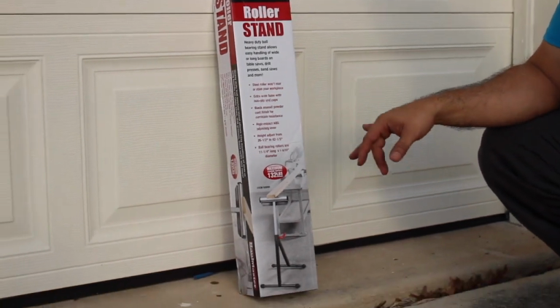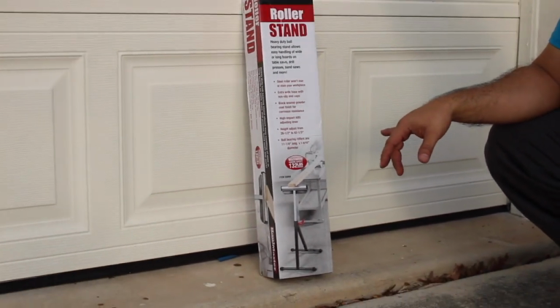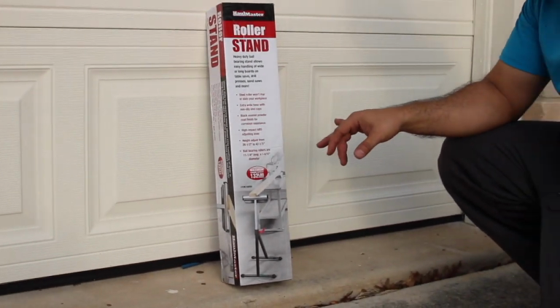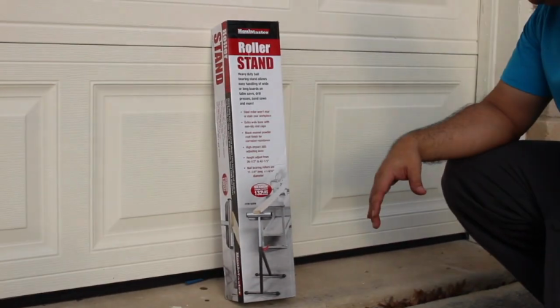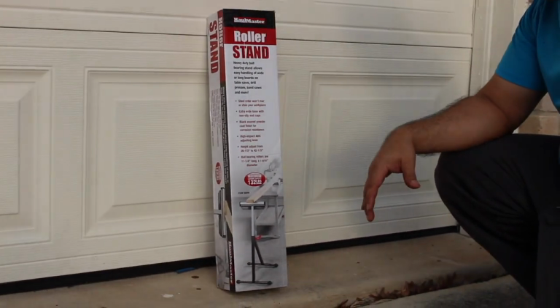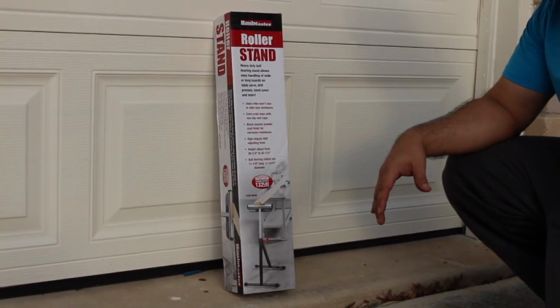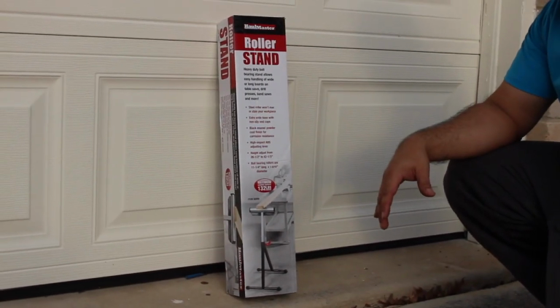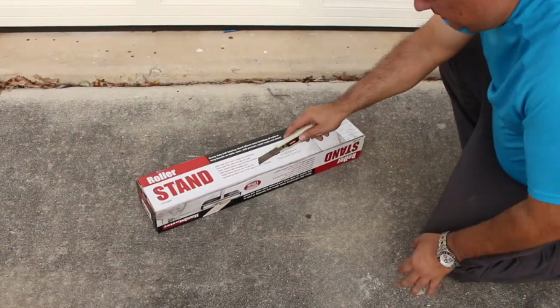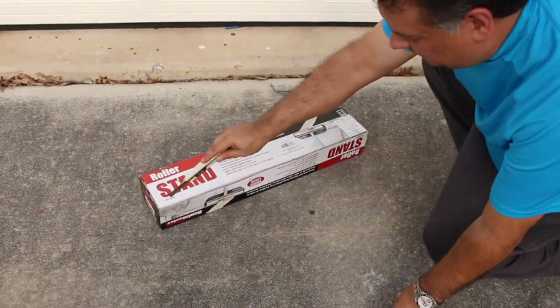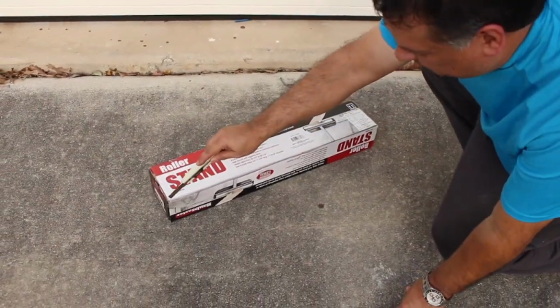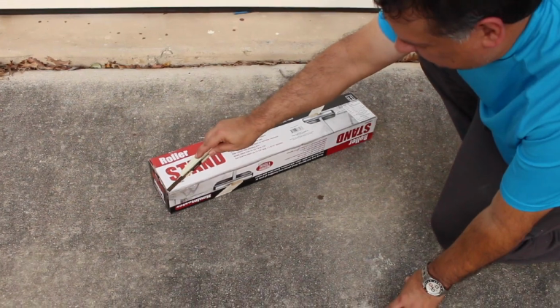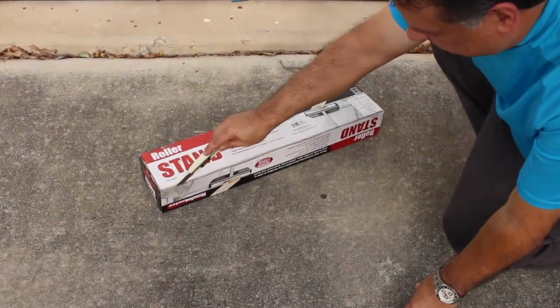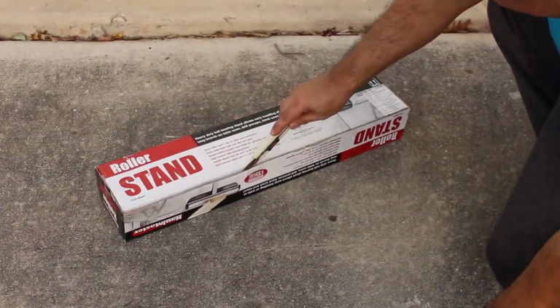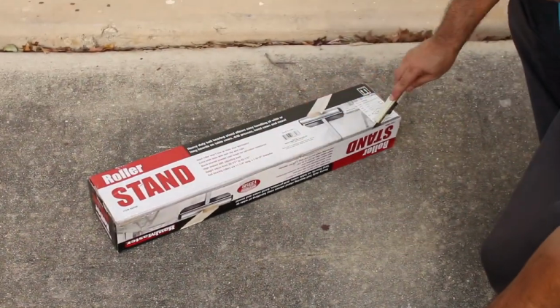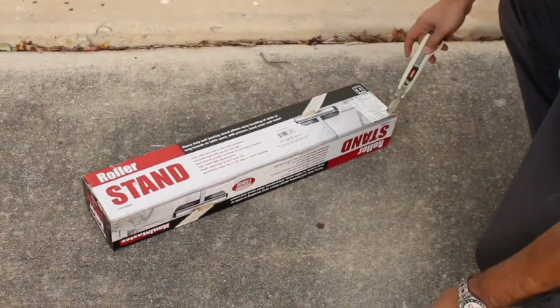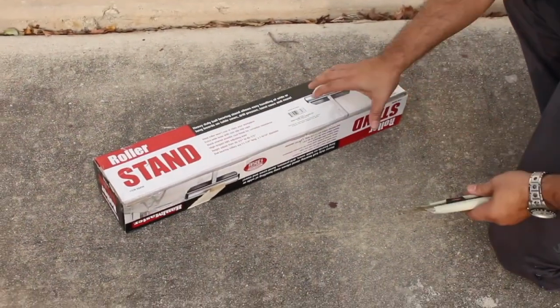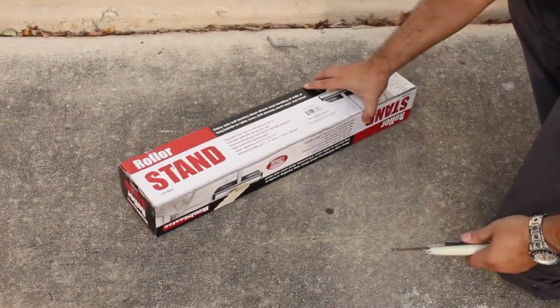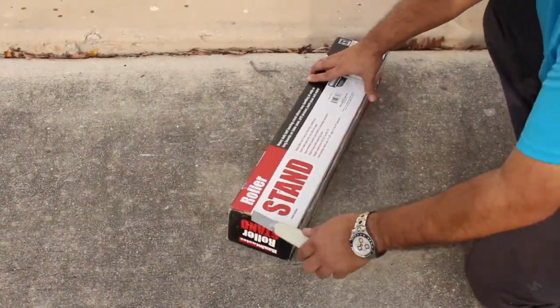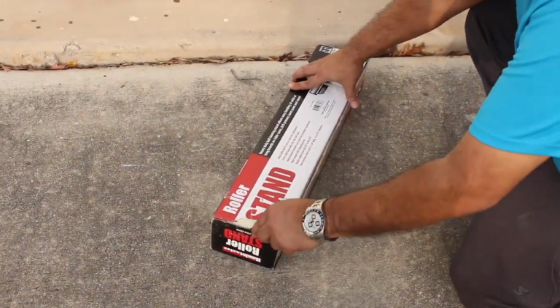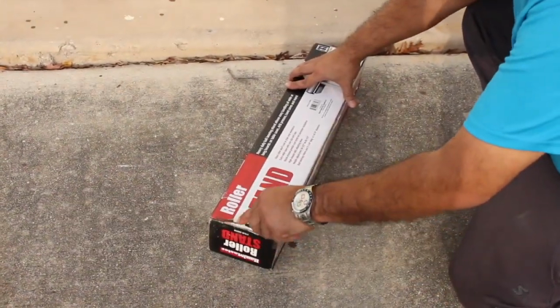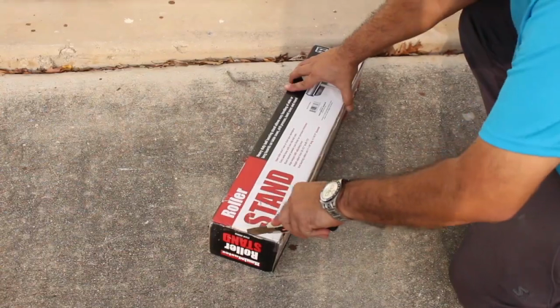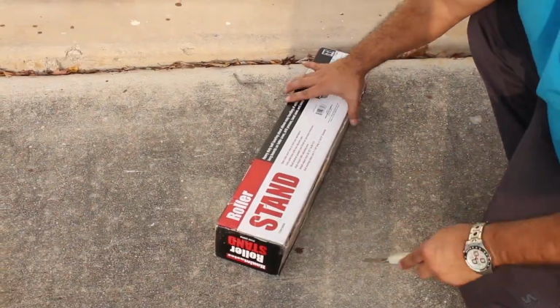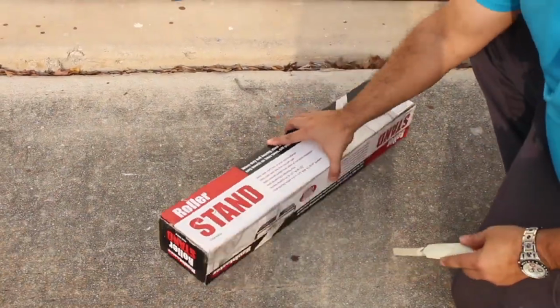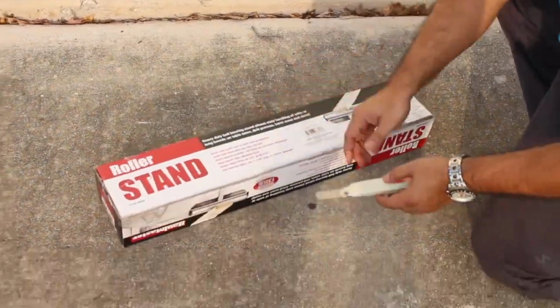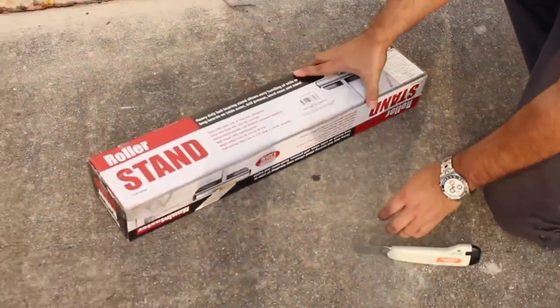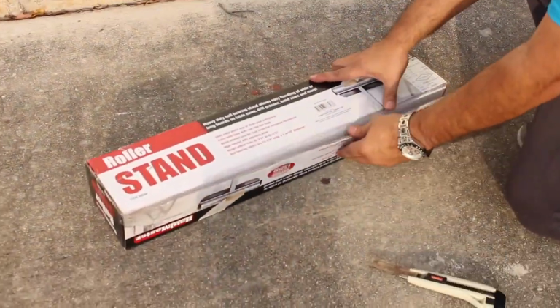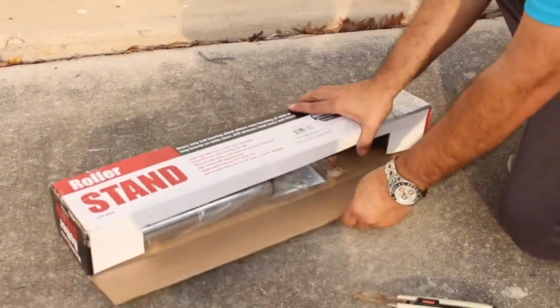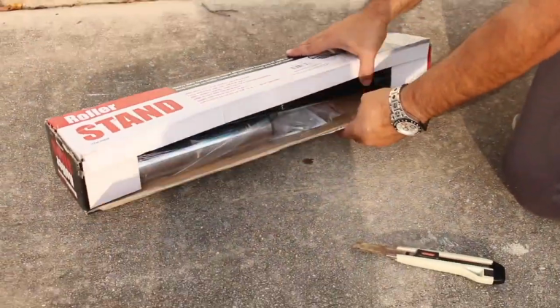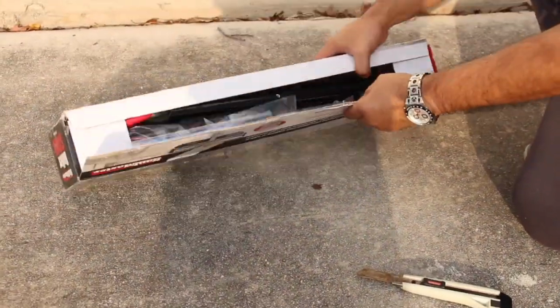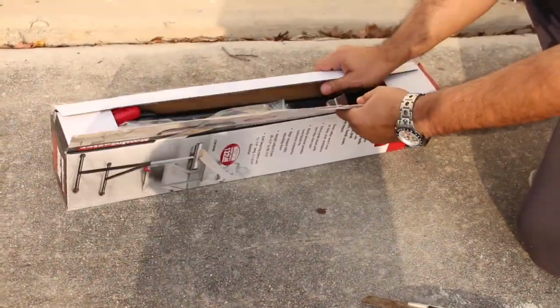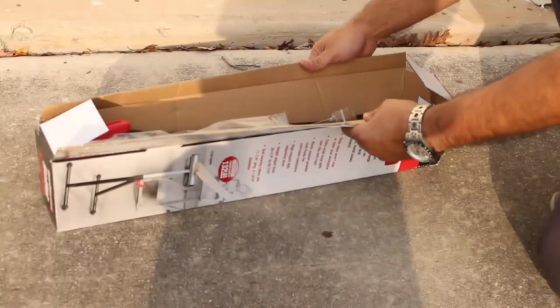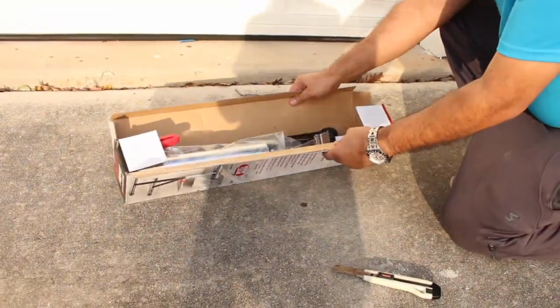I'm going to go ahead and open this up and show you all the parts. I'm going to explain what it is that we're going to do here. This should cost you less than about $20 and maybe 20 minutes of your time. Let's go ahead and open this up.